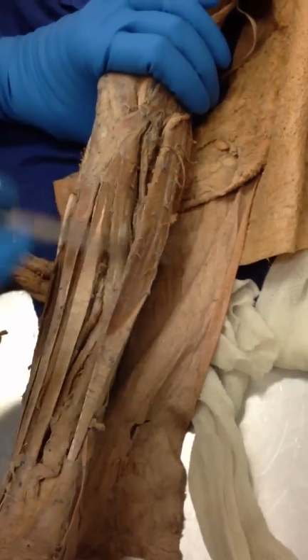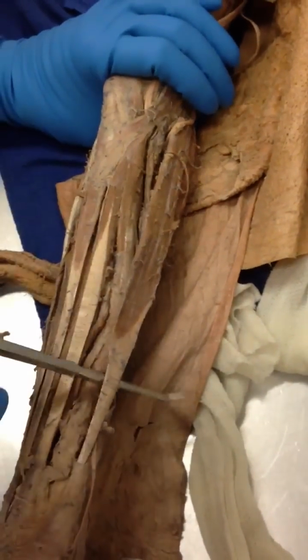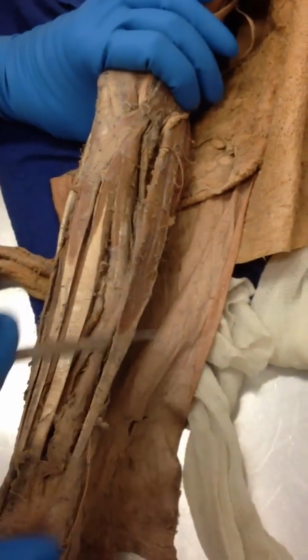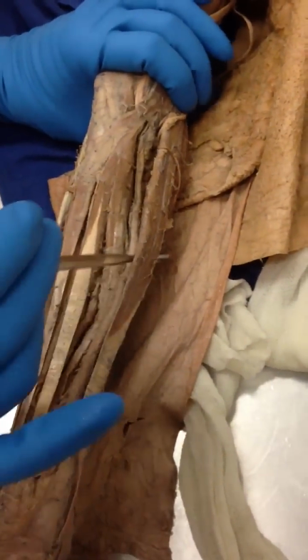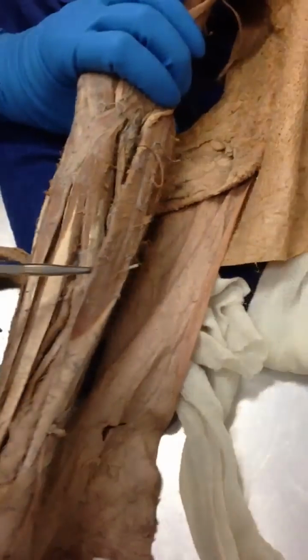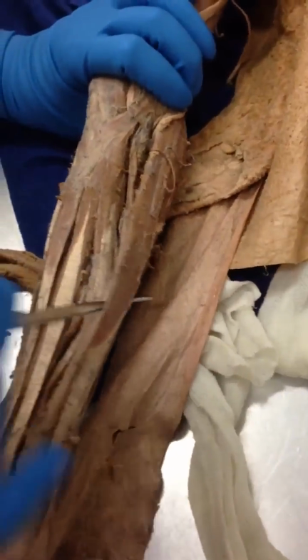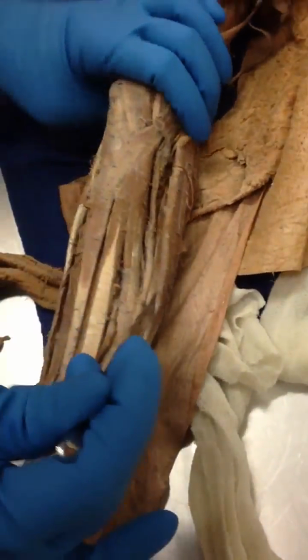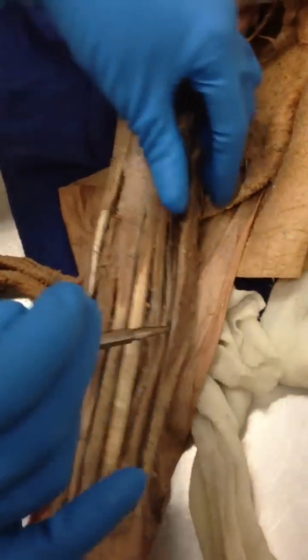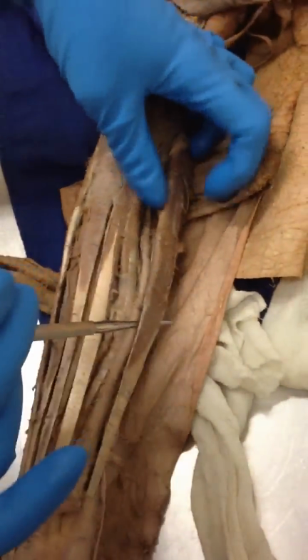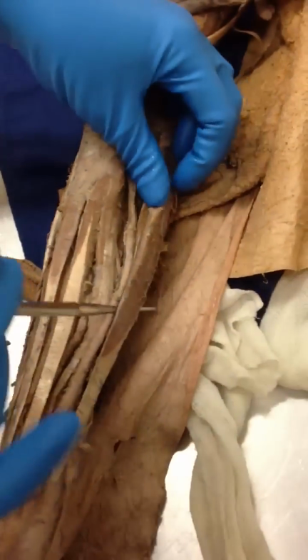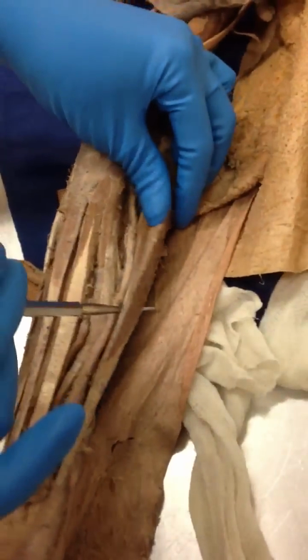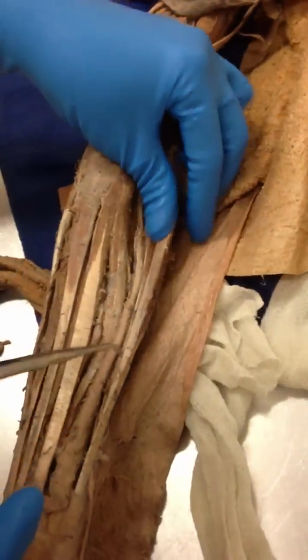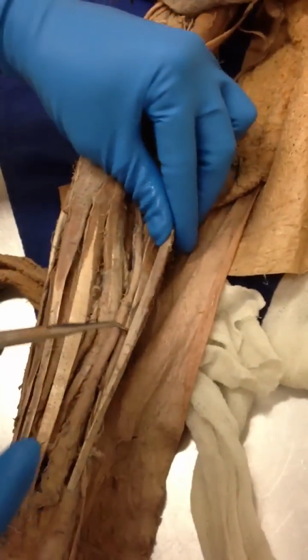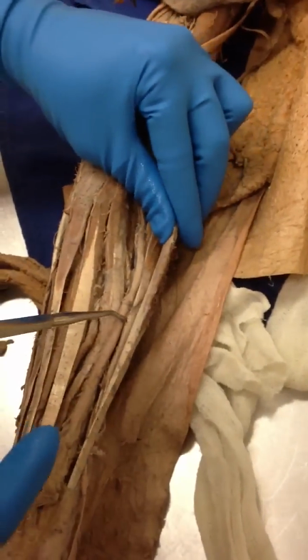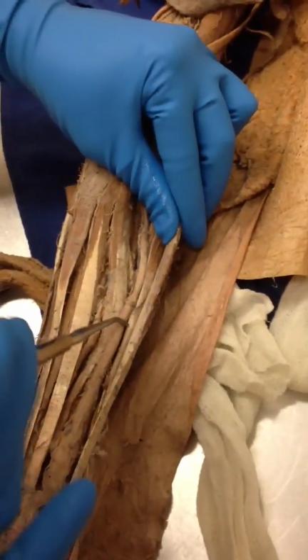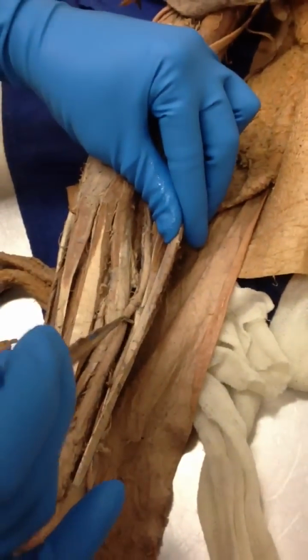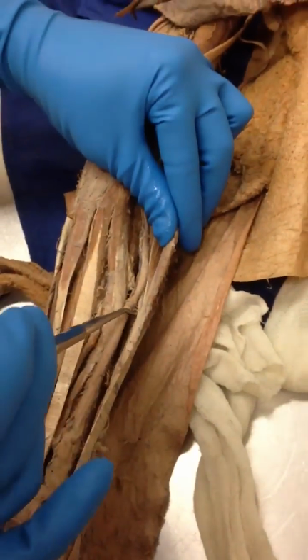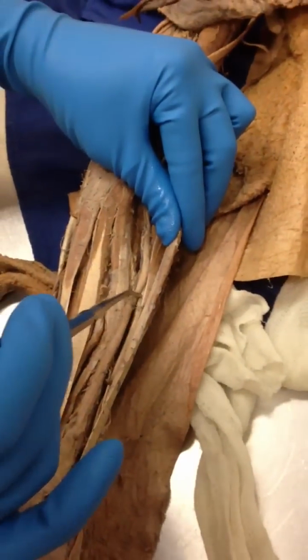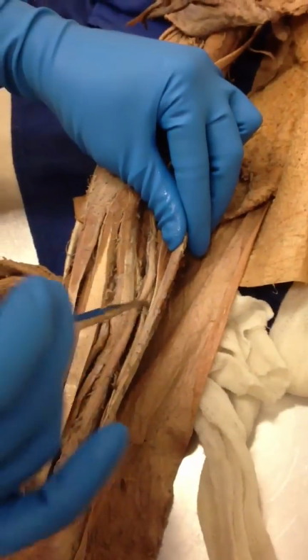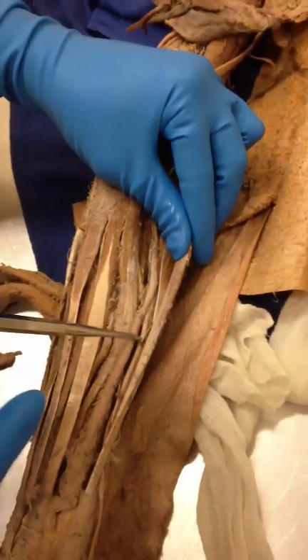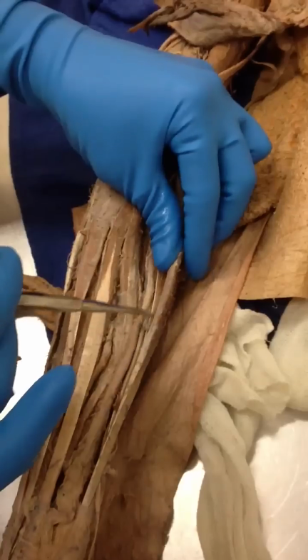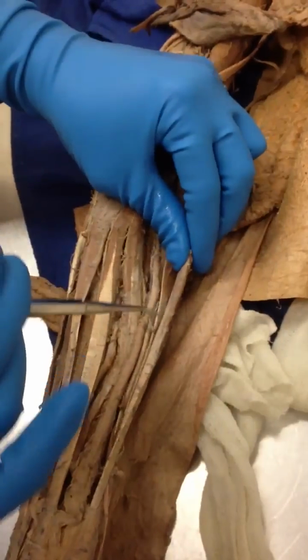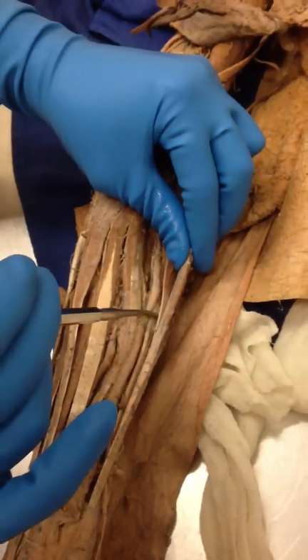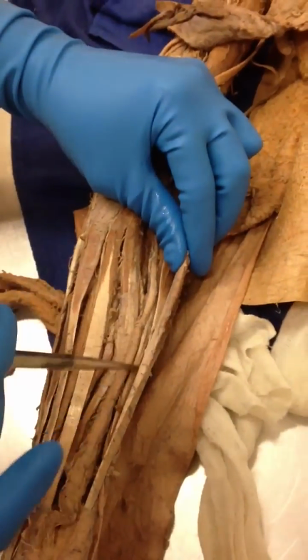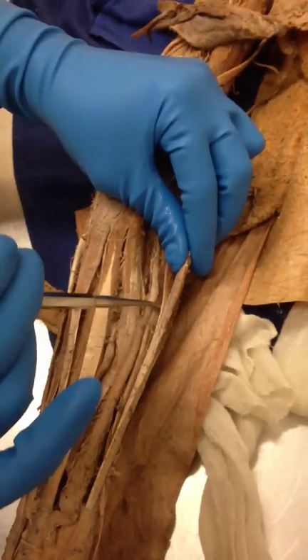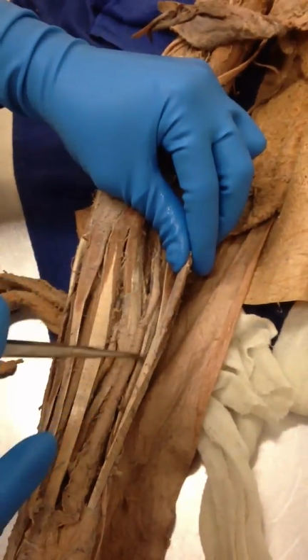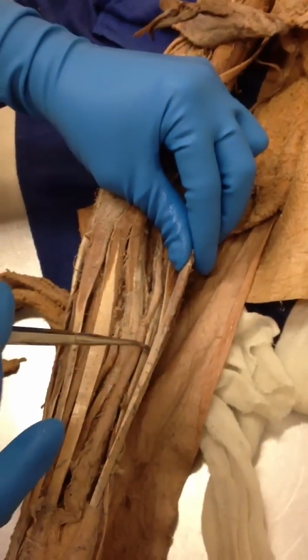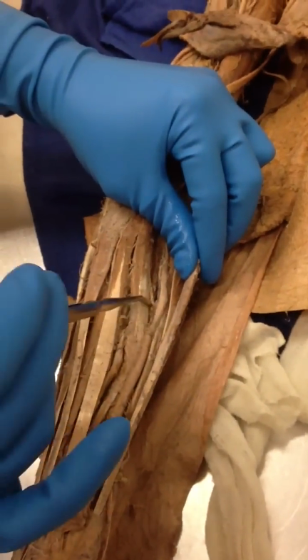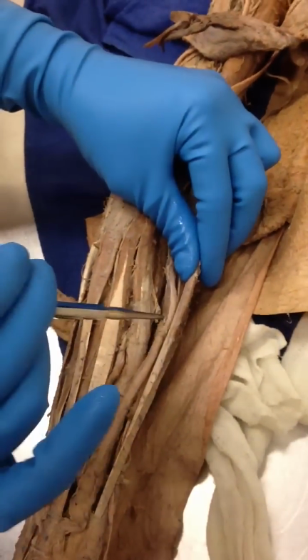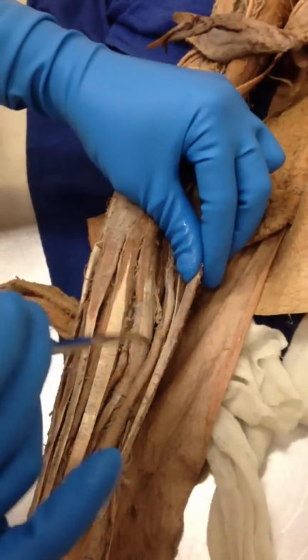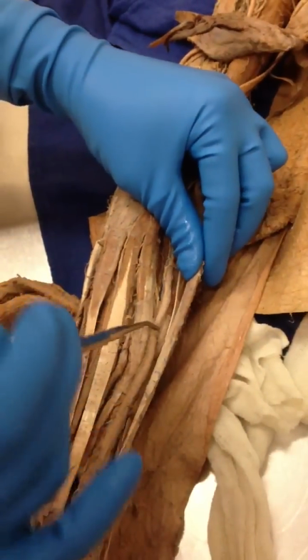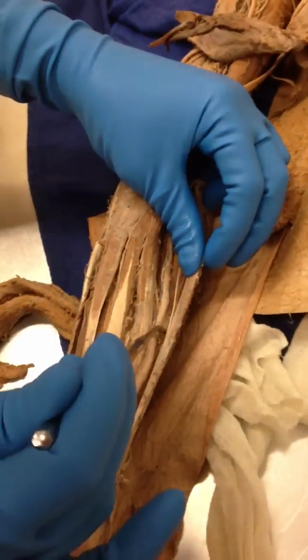Brachioradialis. On the flexor side, we can see the extensor carpi radialis longus and brevis.